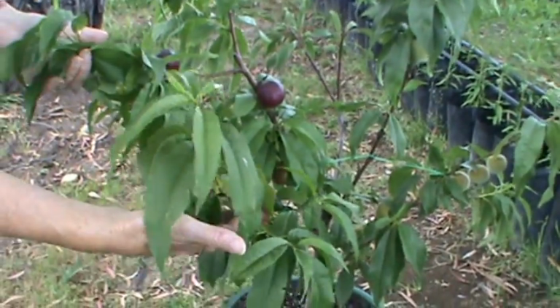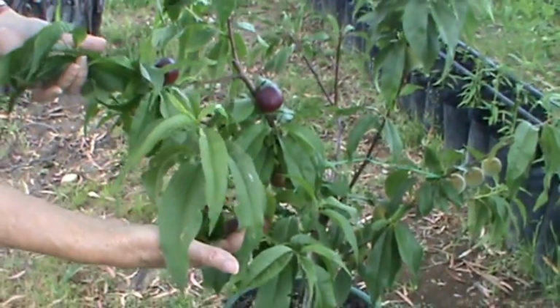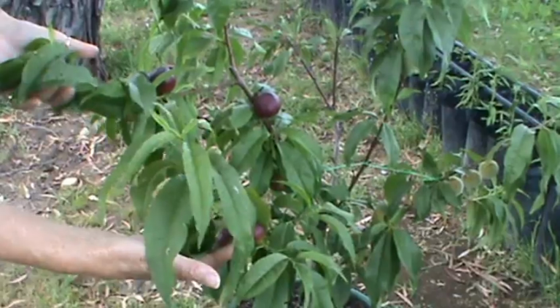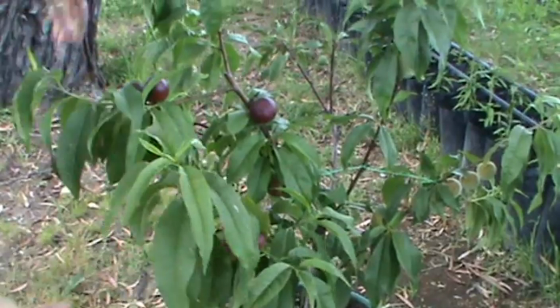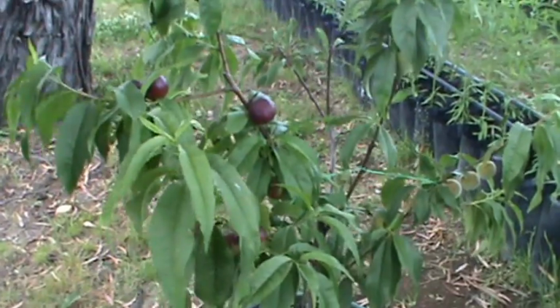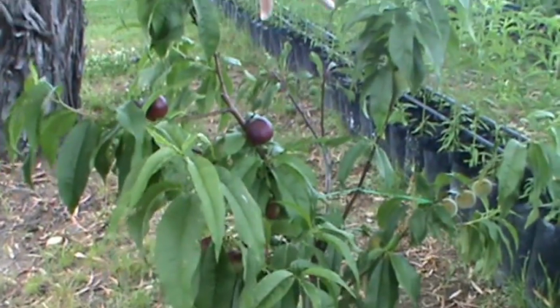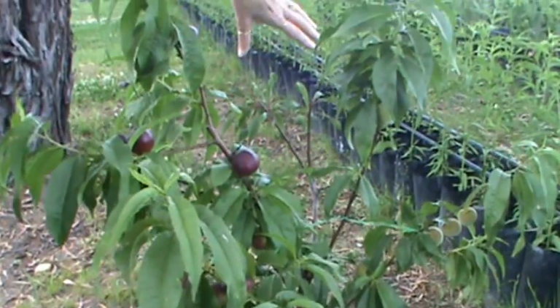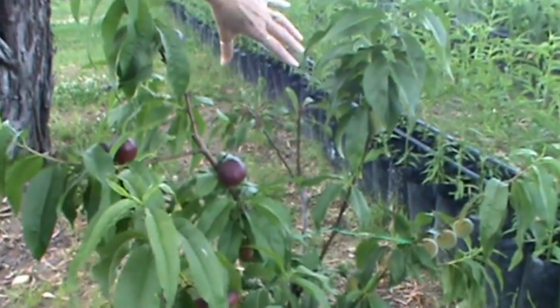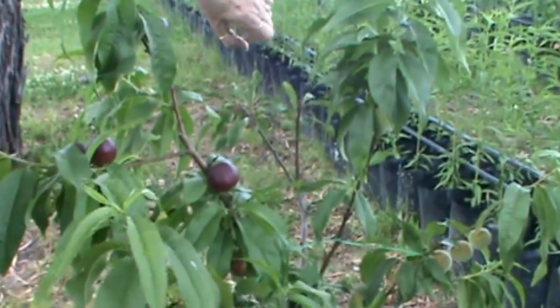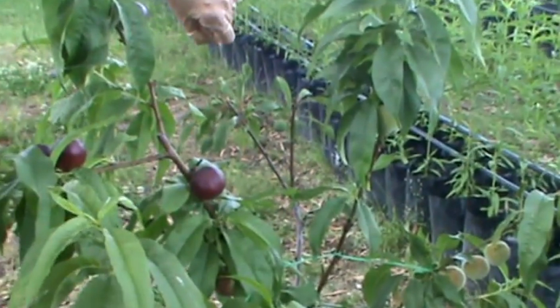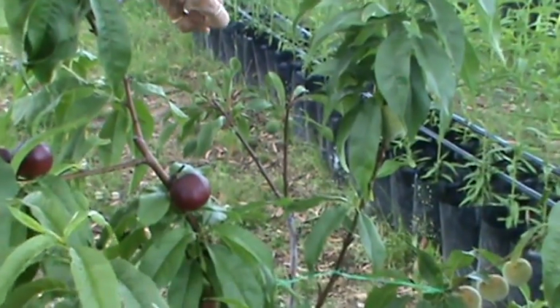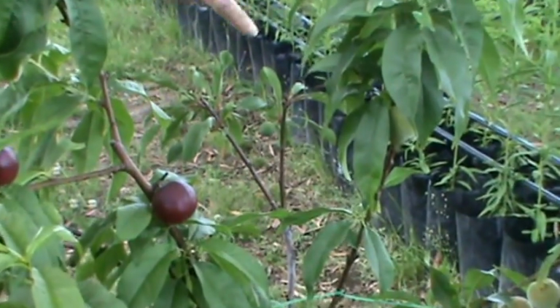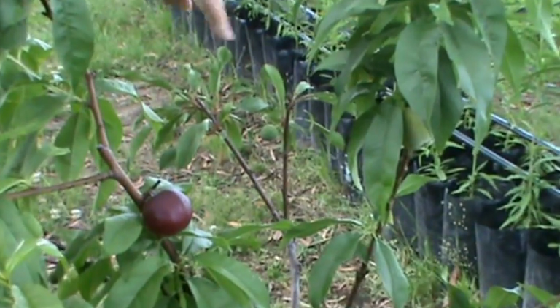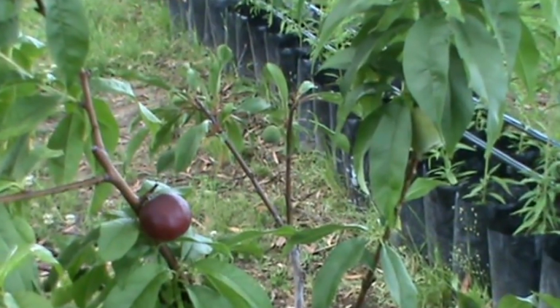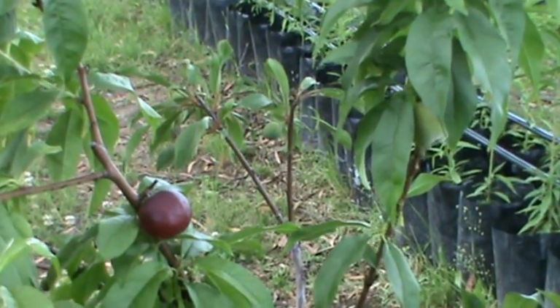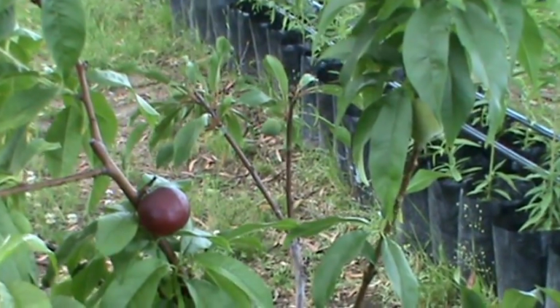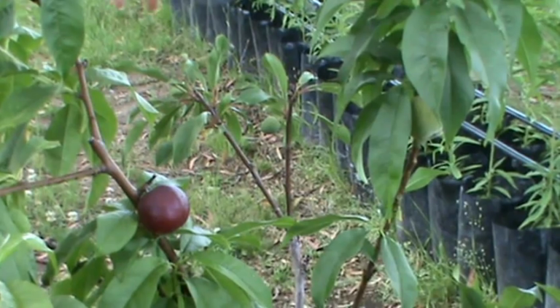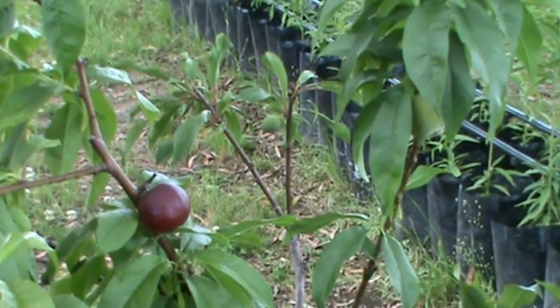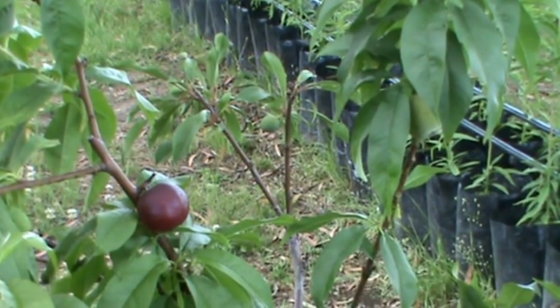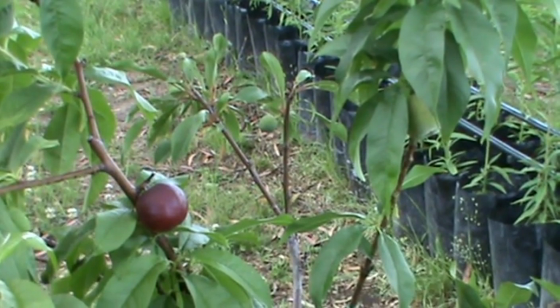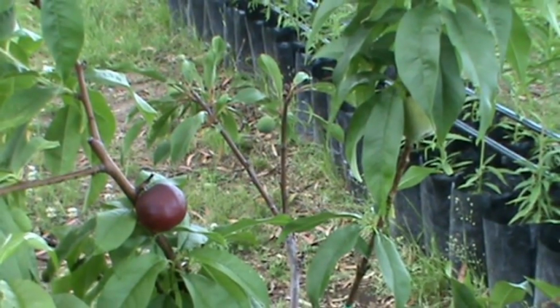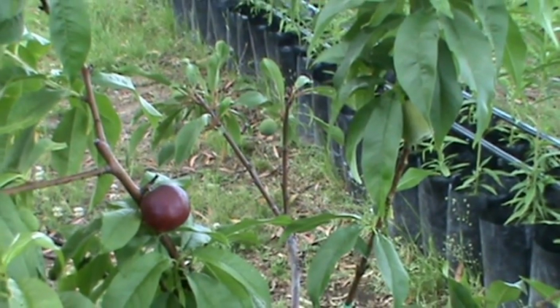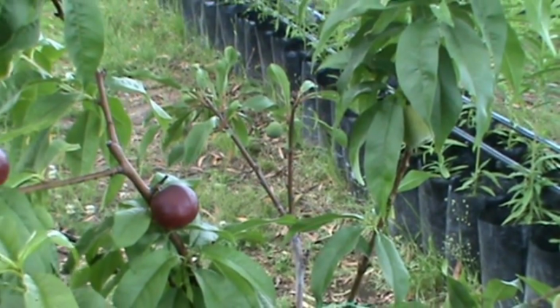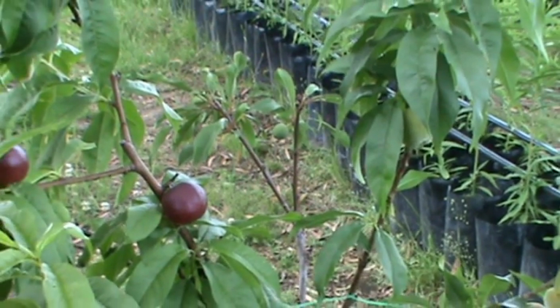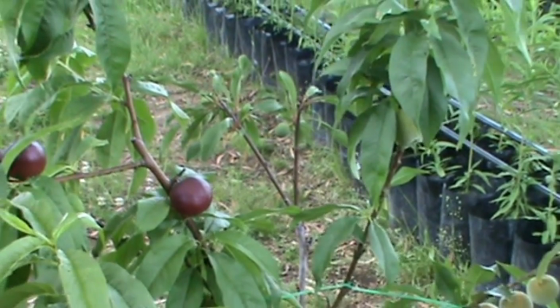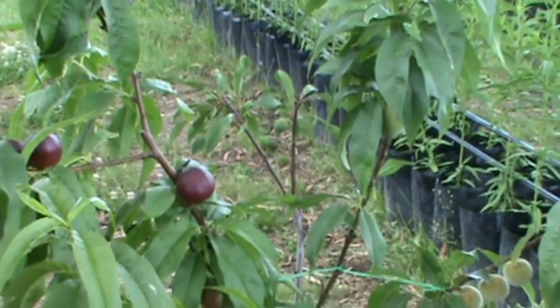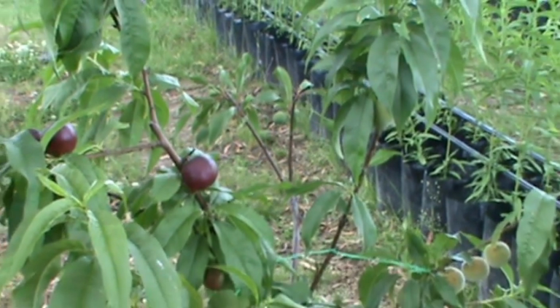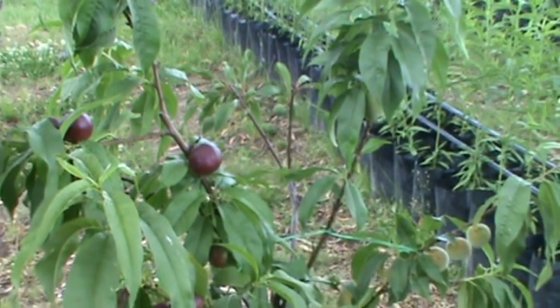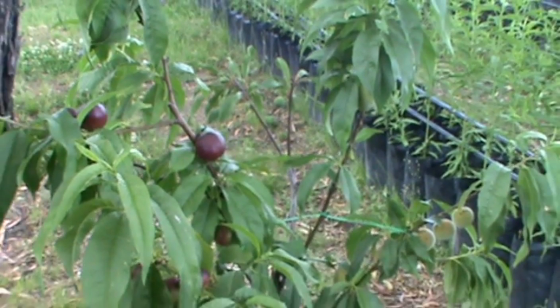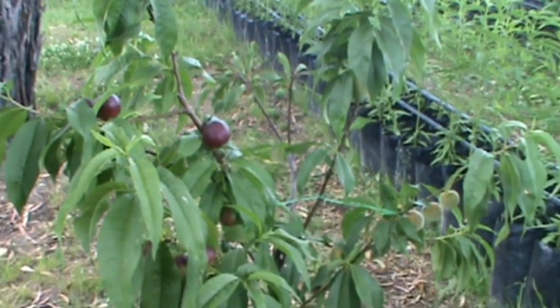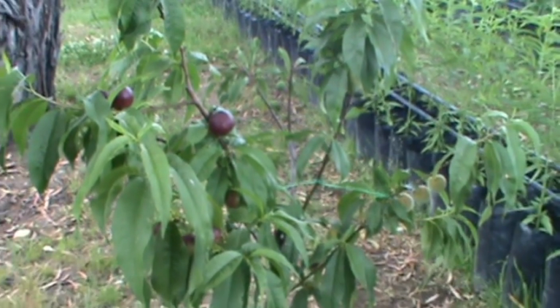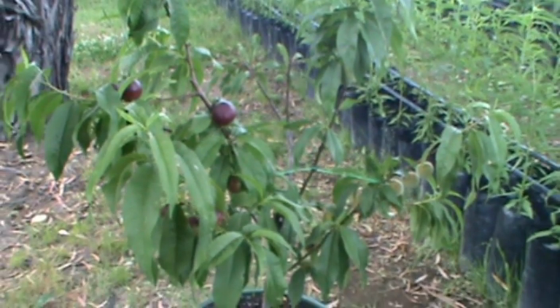On the back here are the blood plums, and they're much further behind in their development because you'll pick those last. So all the ripening times are different, but you can grow them in a pot as well.